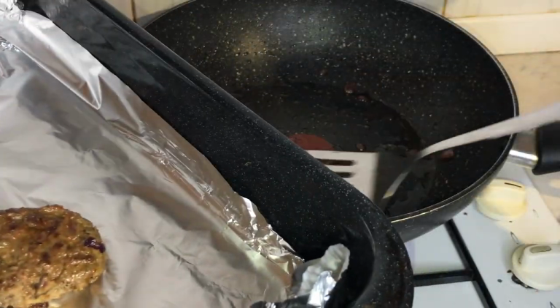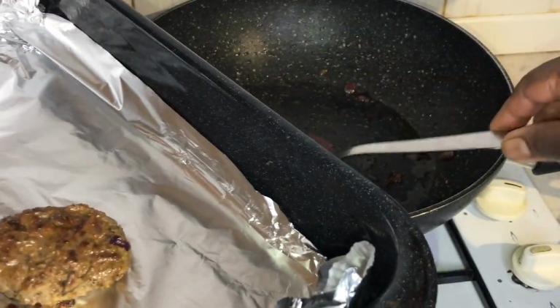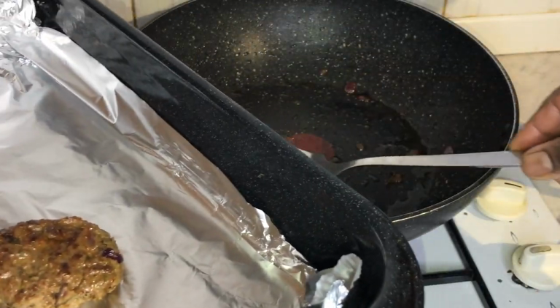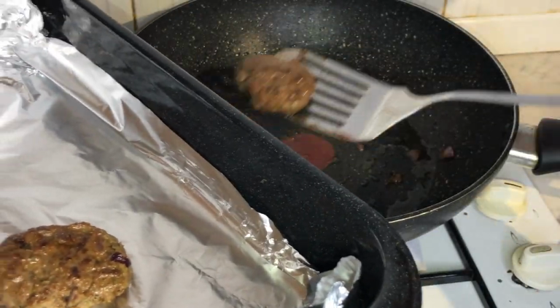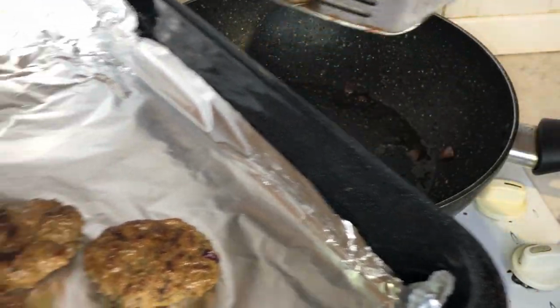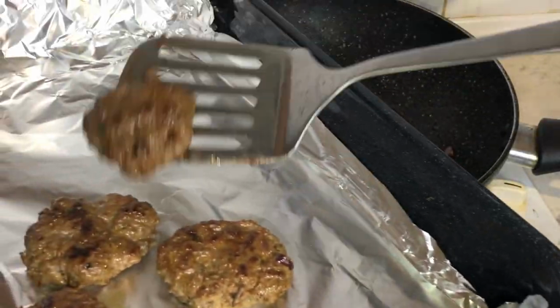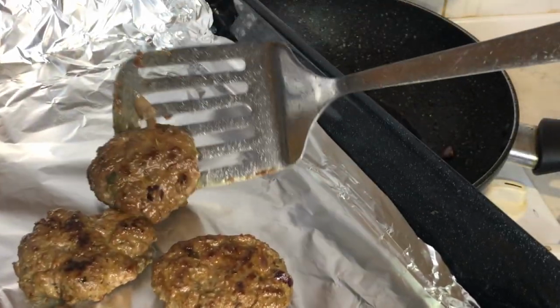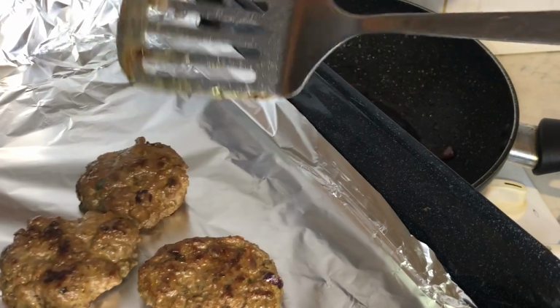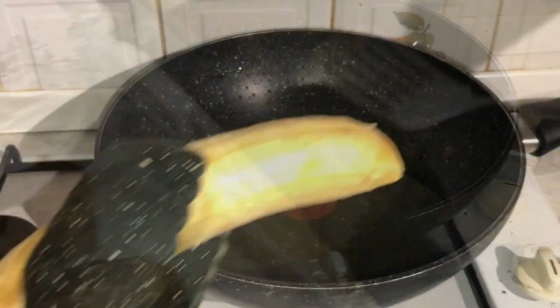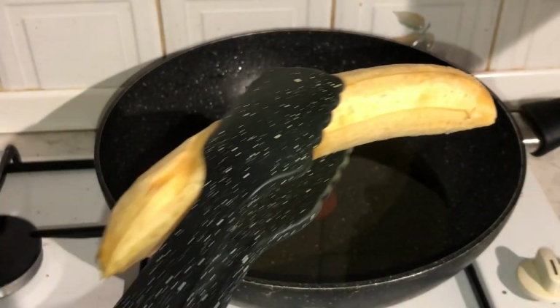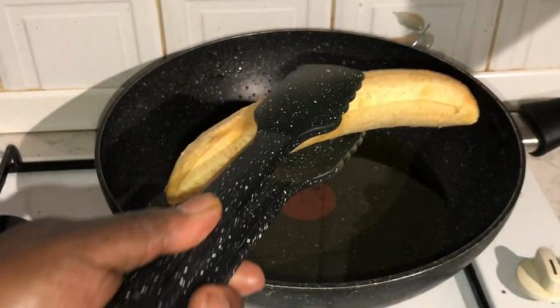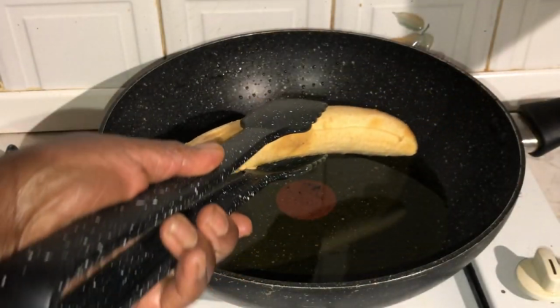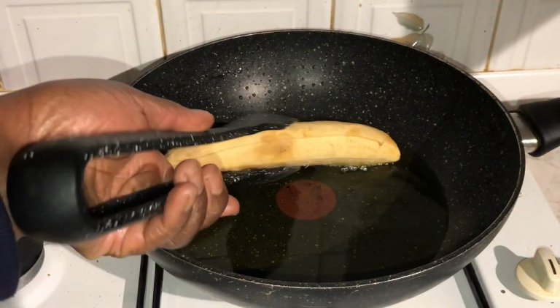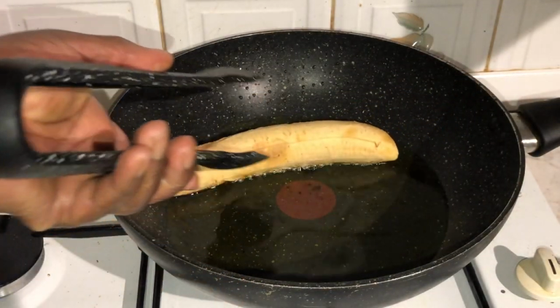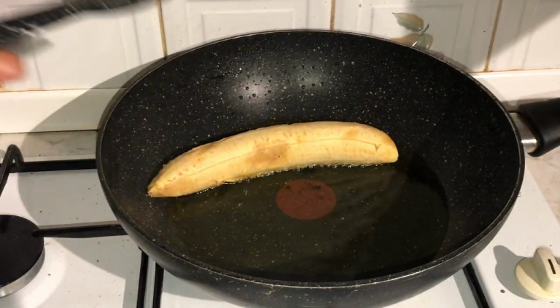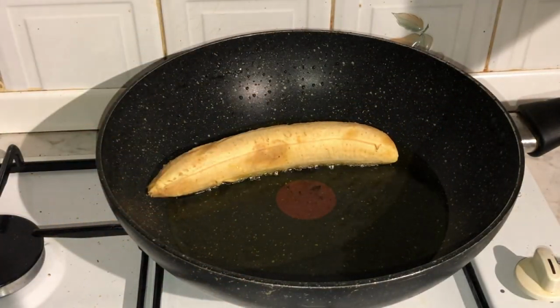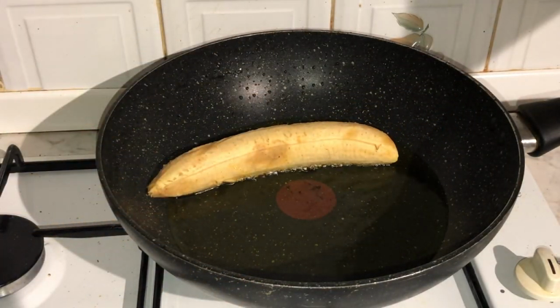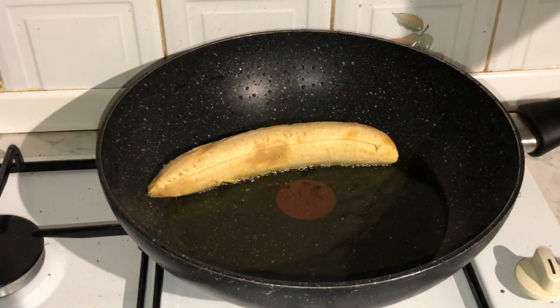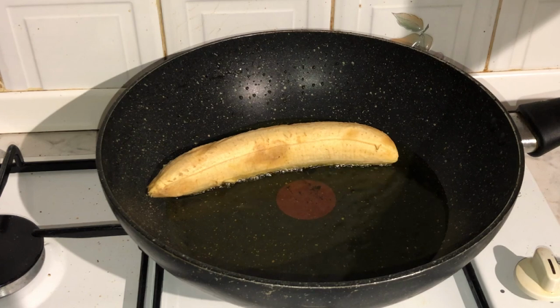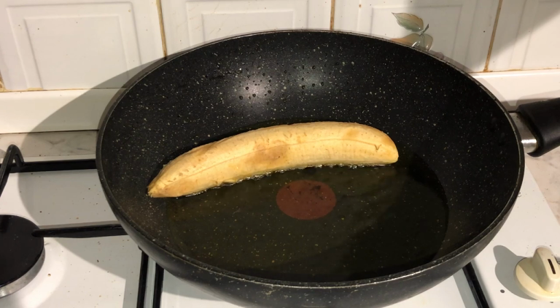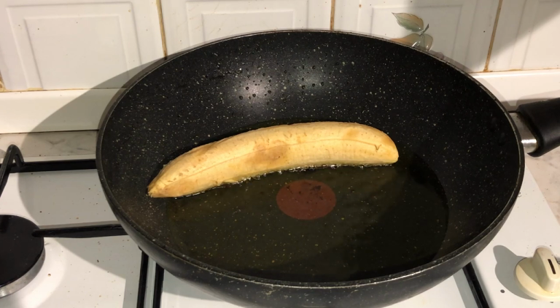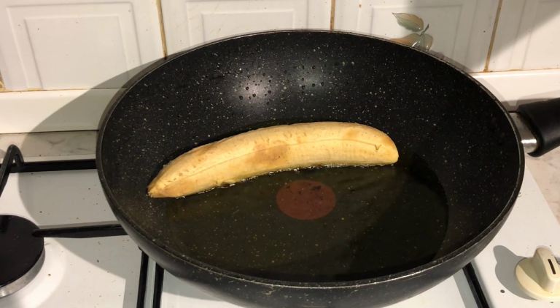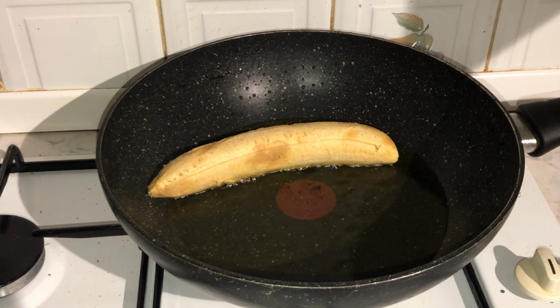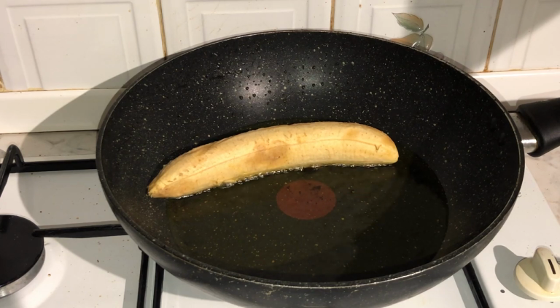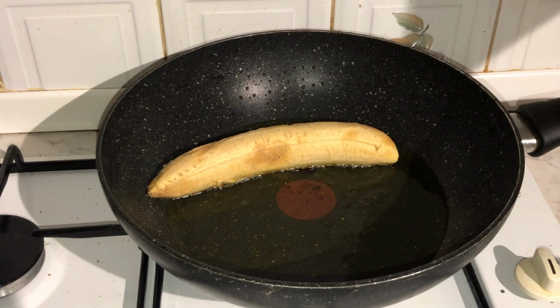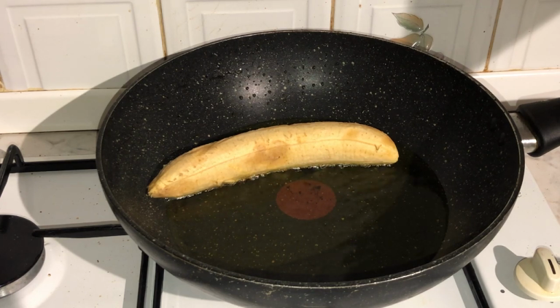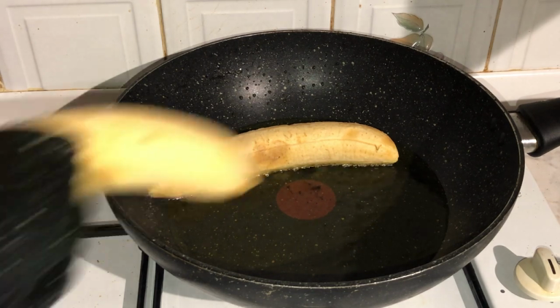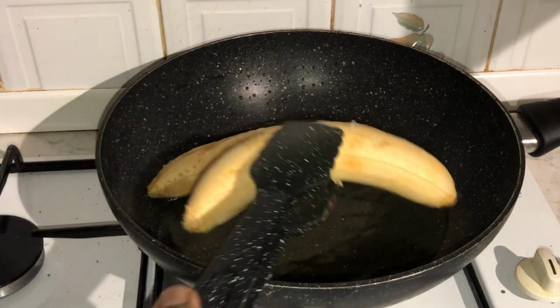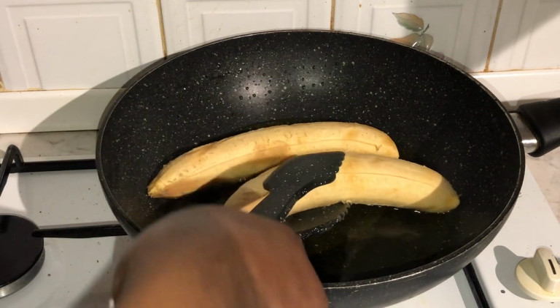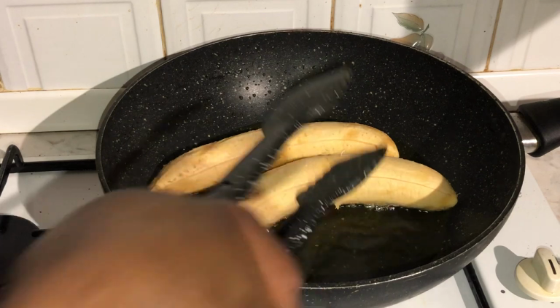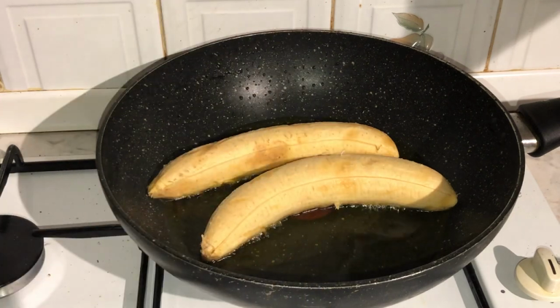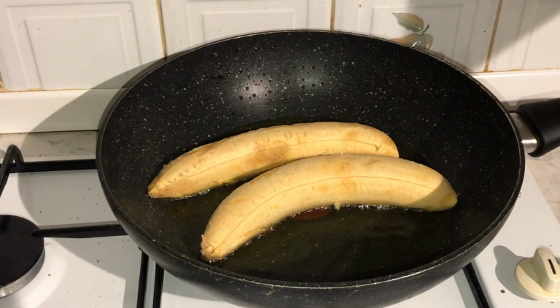Now that we've finished frying our beef patties, it's time to get started on the plantain bun. Fry your plantain for about two minutes on each side until brown.